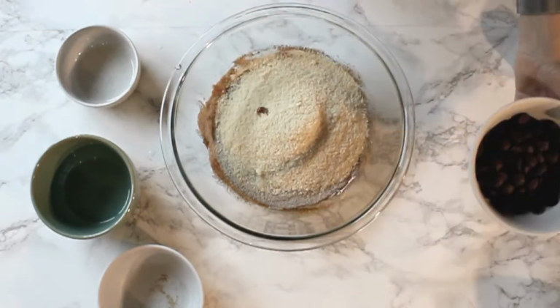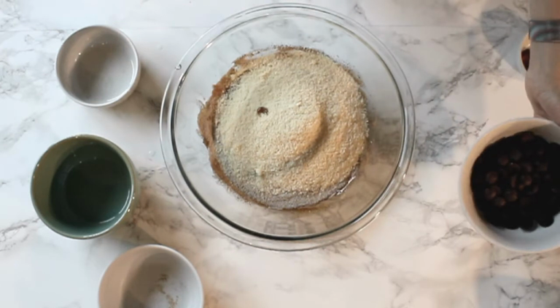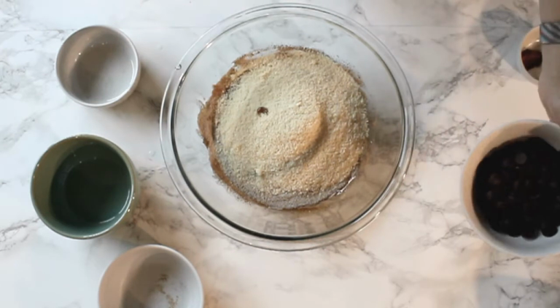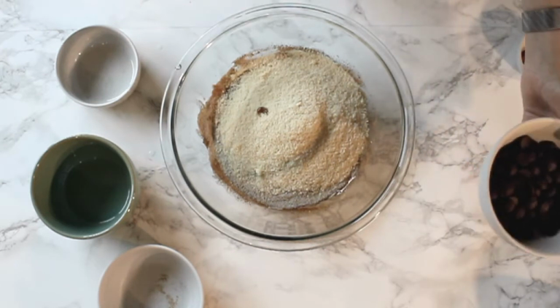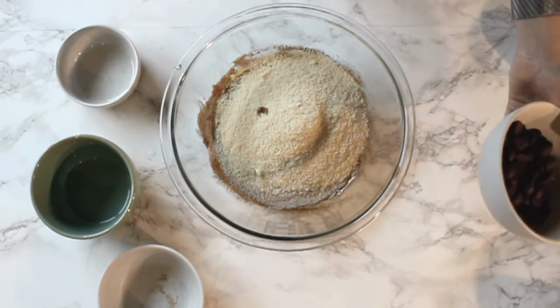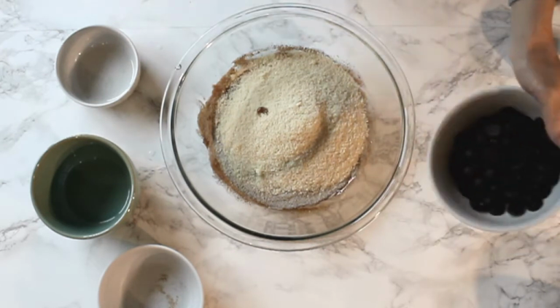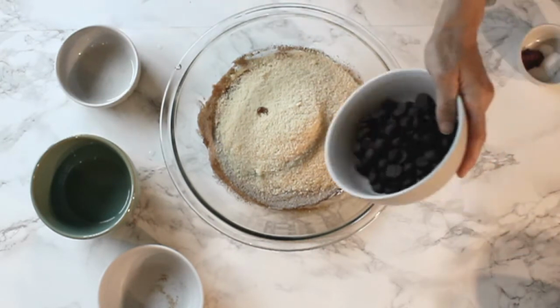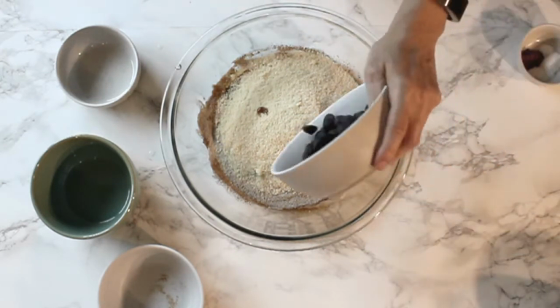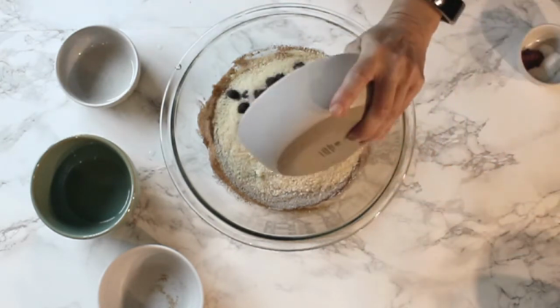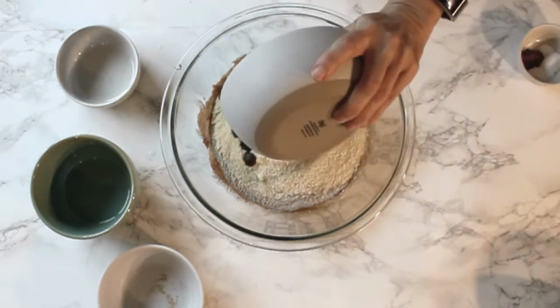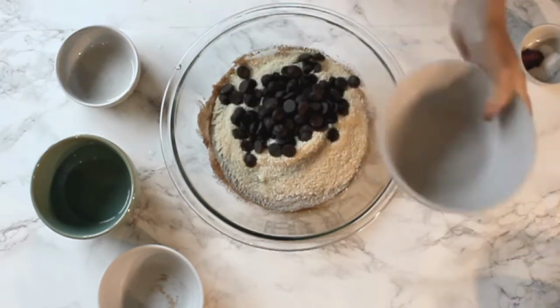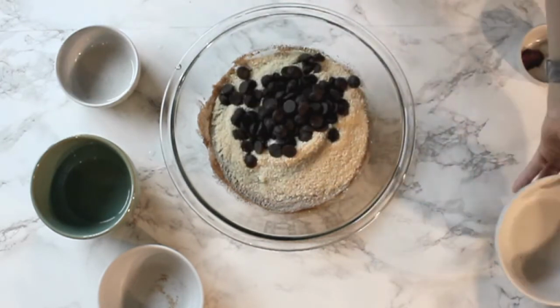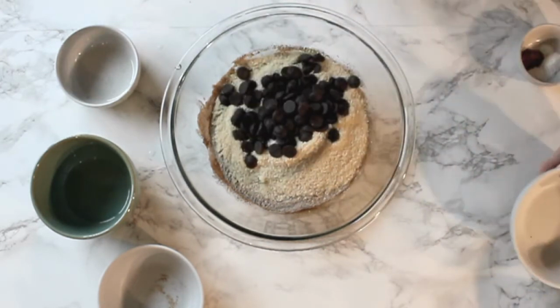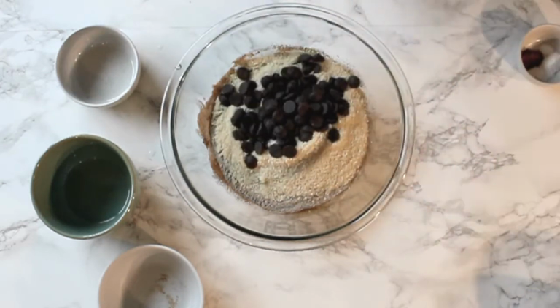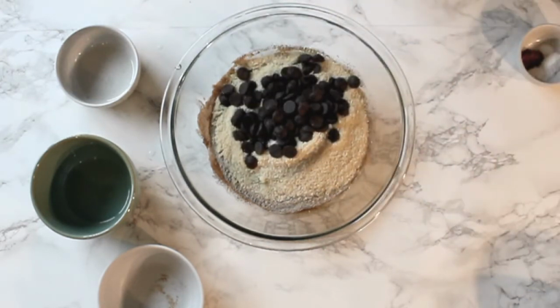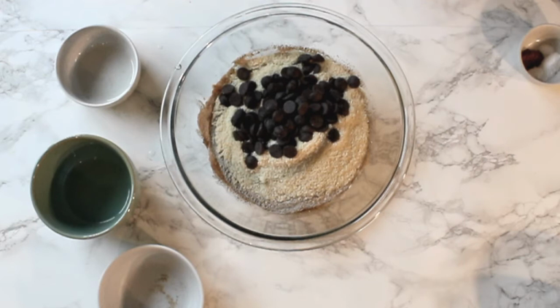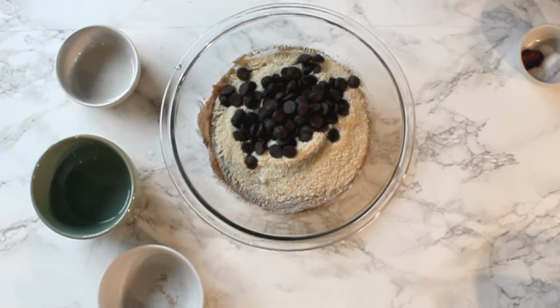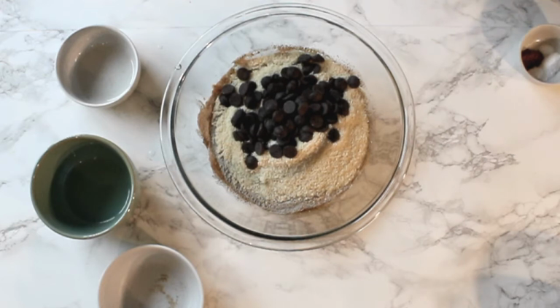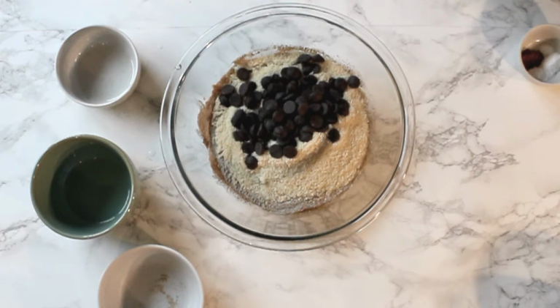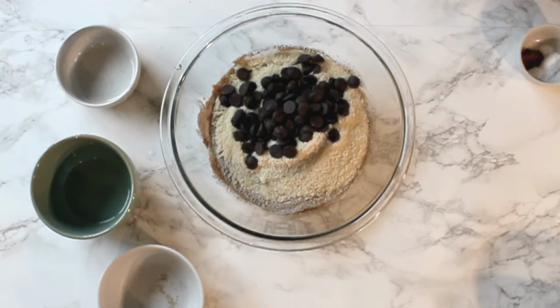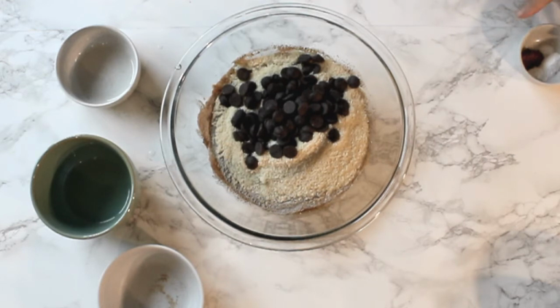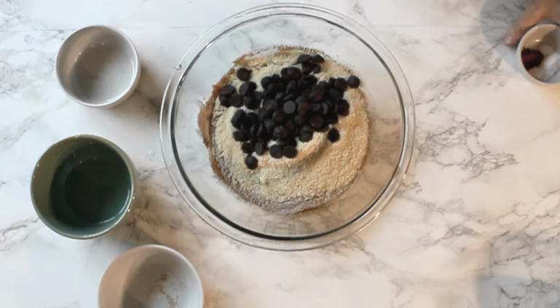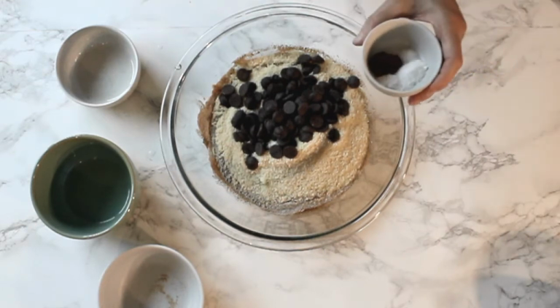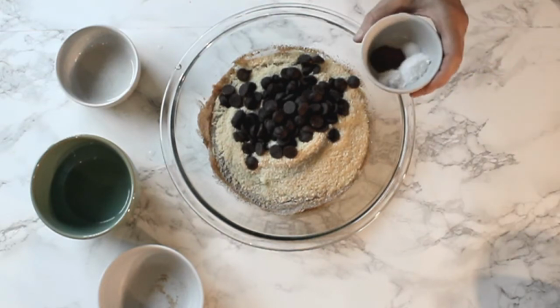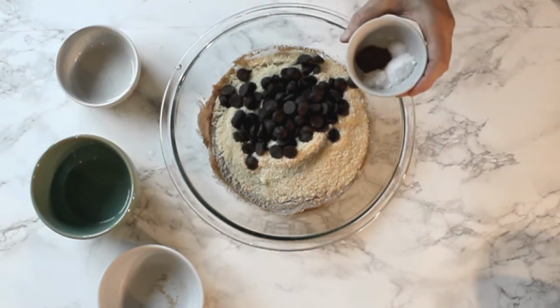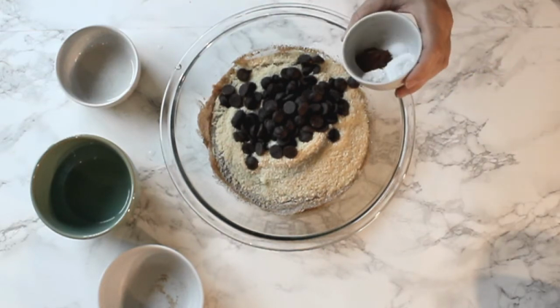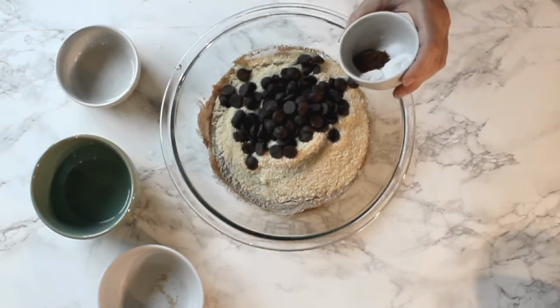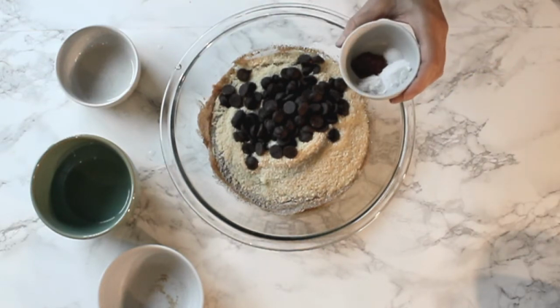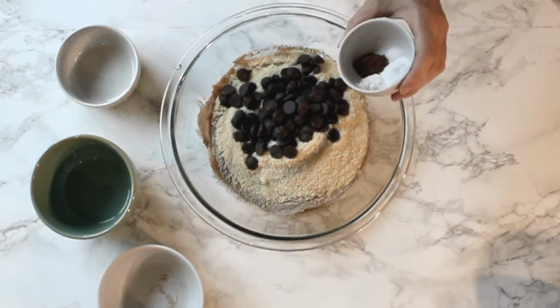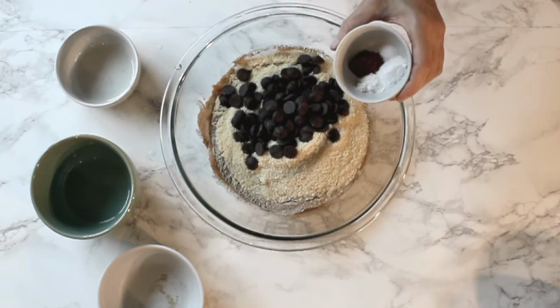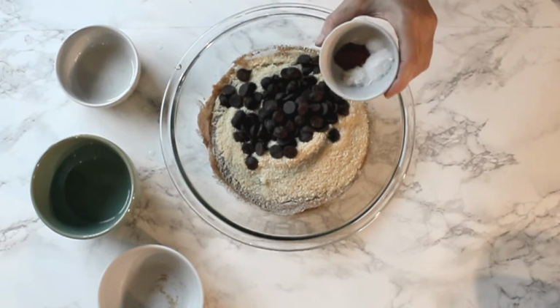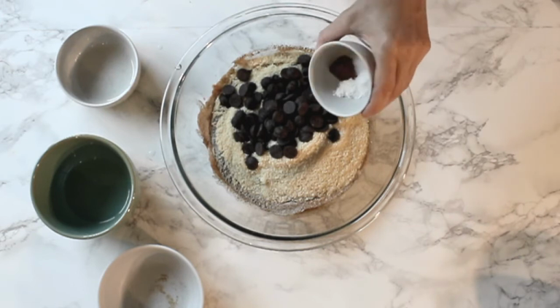Now we're gonna add our half cup of chocolate chips, and let's add the baking powder, baking soda, salt, and a little bit of cinnamon.